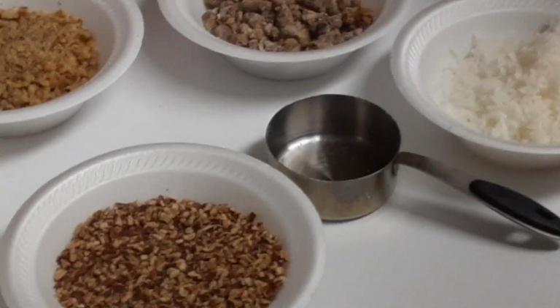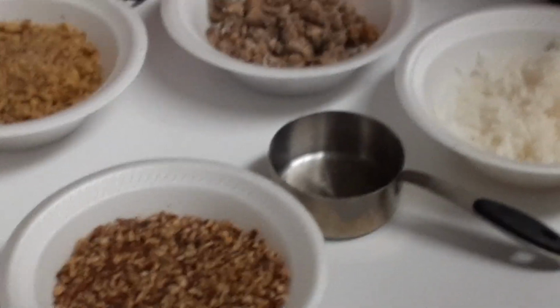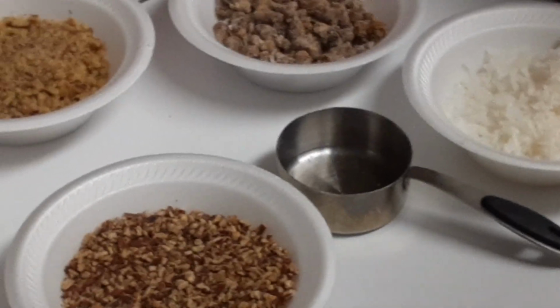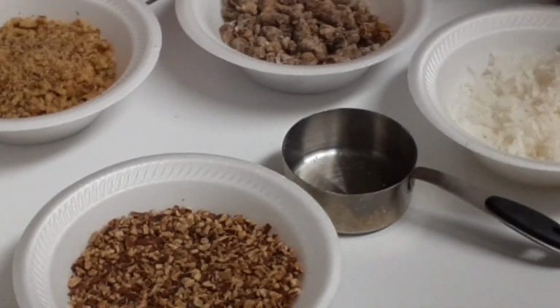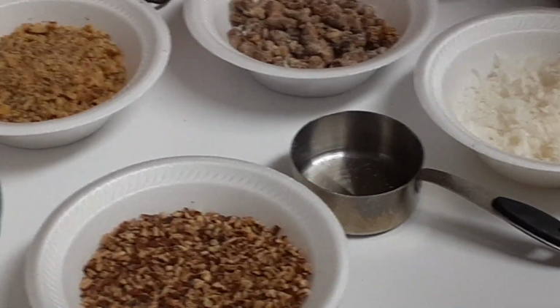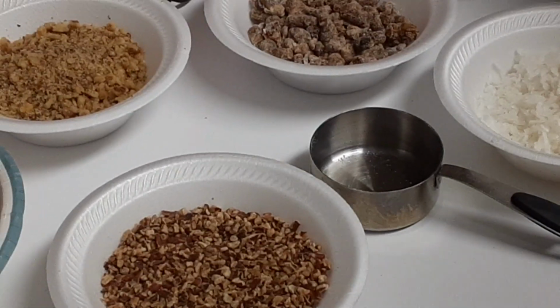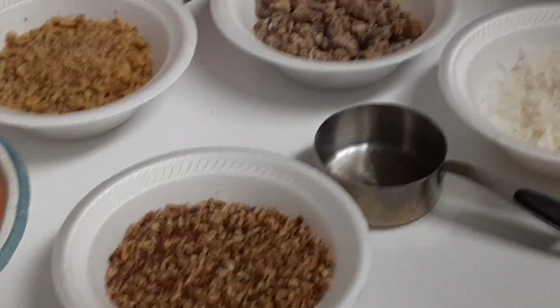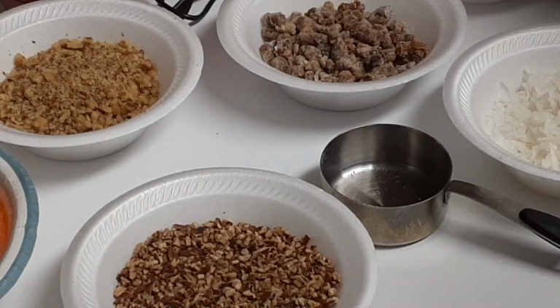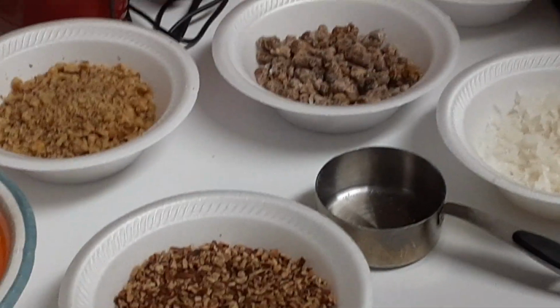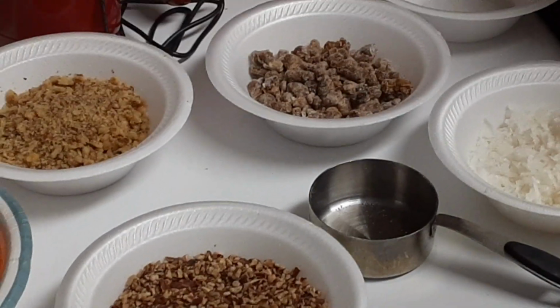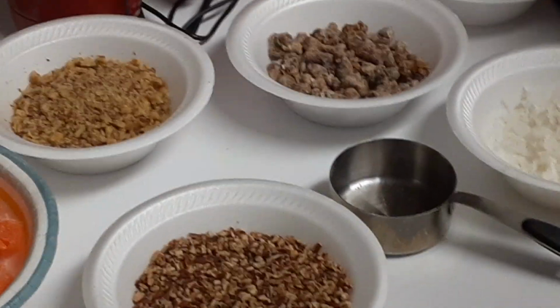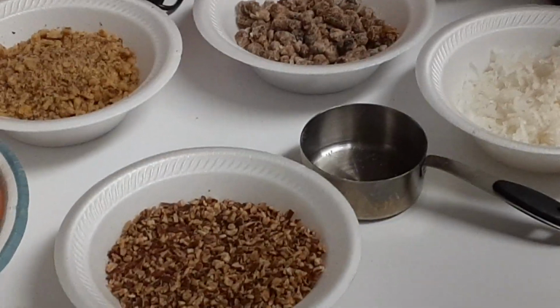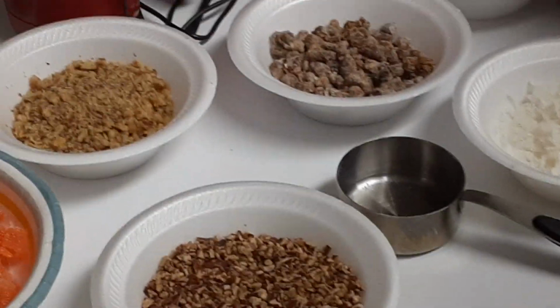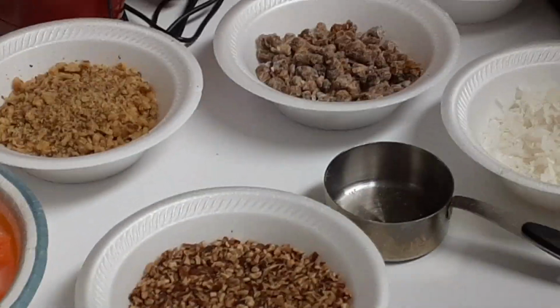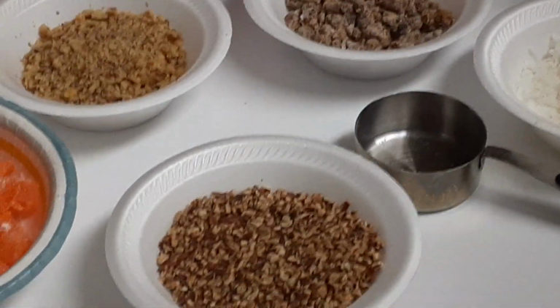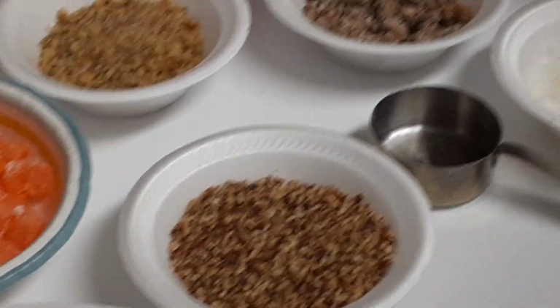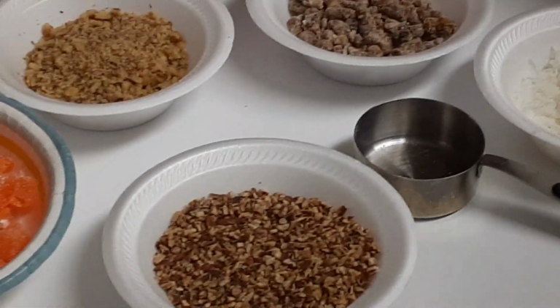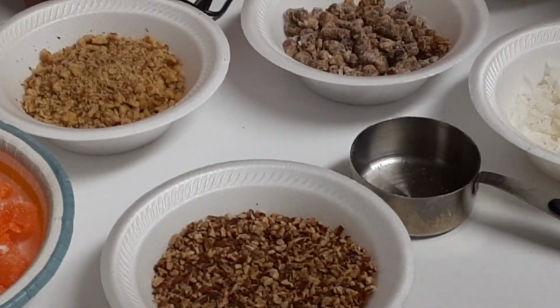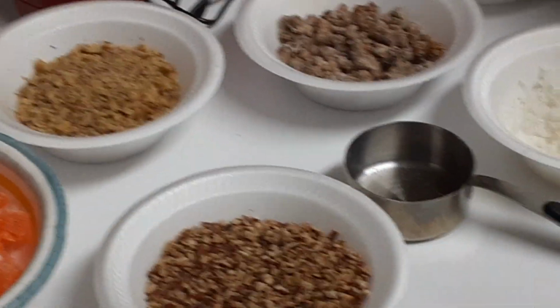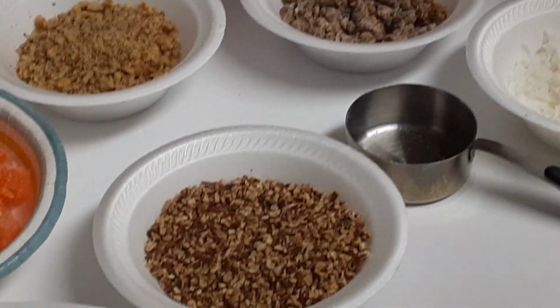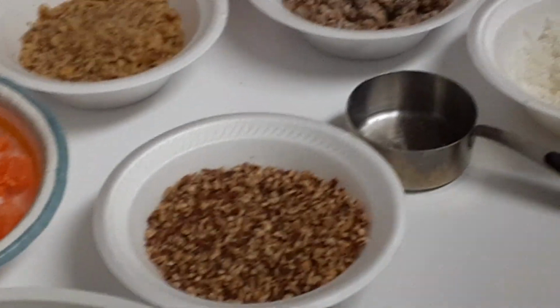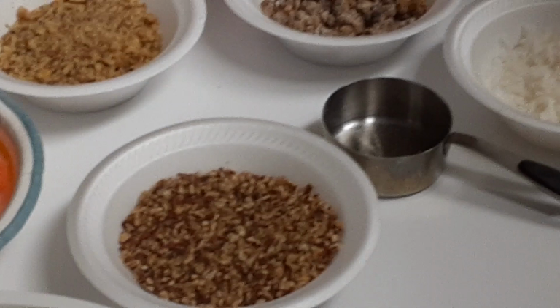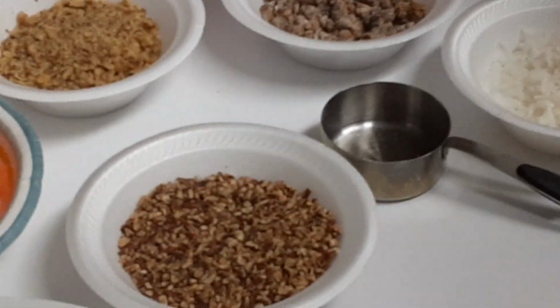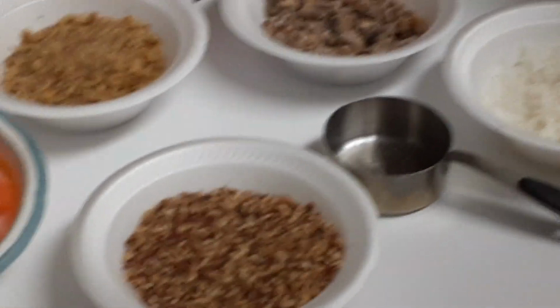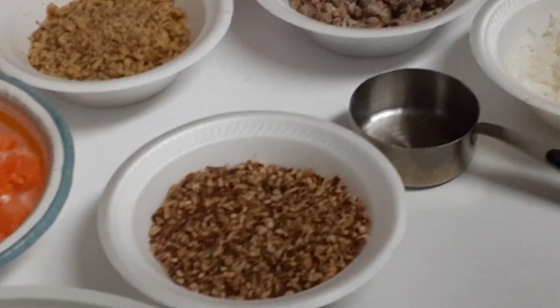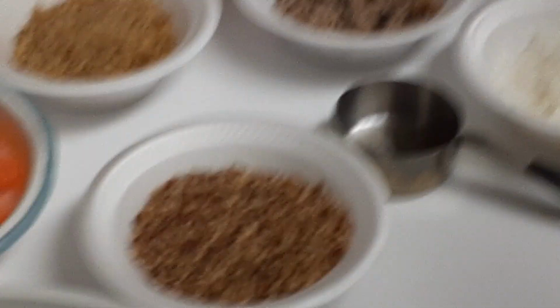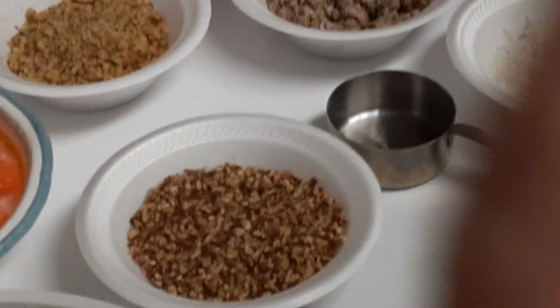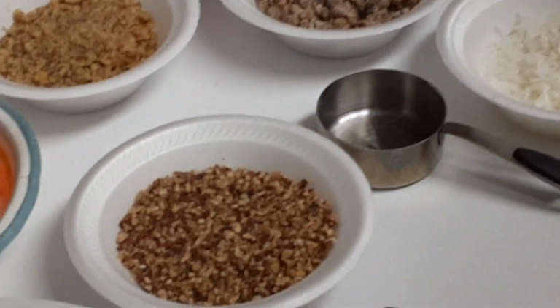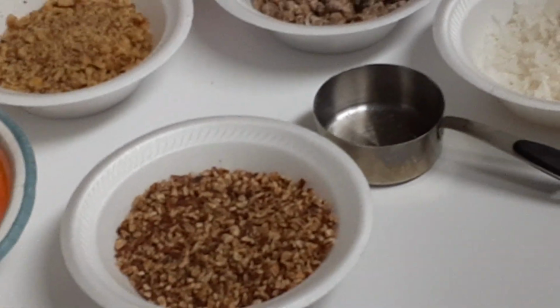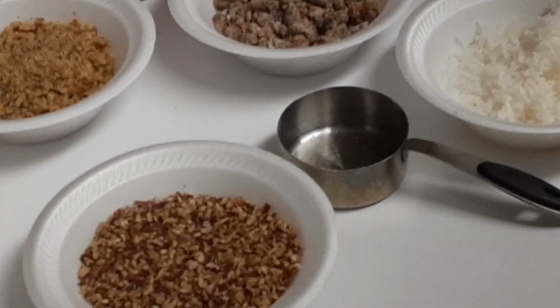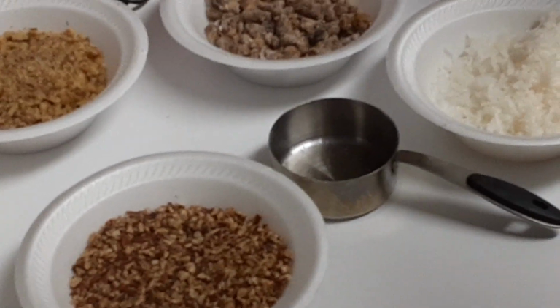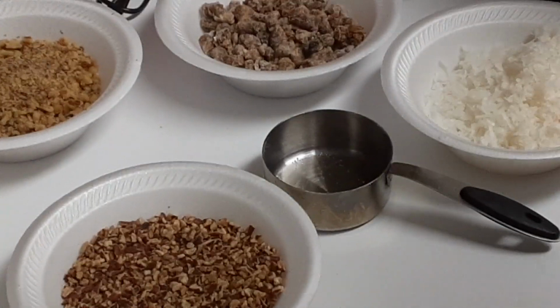Good morning everybody and welcome back to Baking with Joy. This morning I'm going to show you how I make my orange slice cake. This is a beautiful holiday cake — if you don't like traditional fruit cake, this is a great cake for the Christmas holidays.